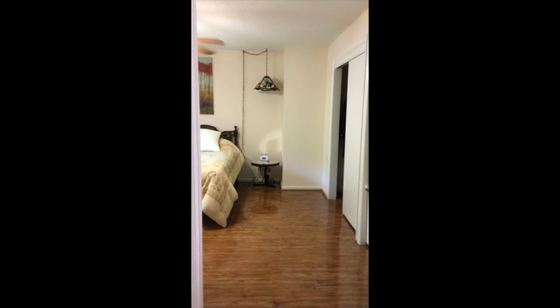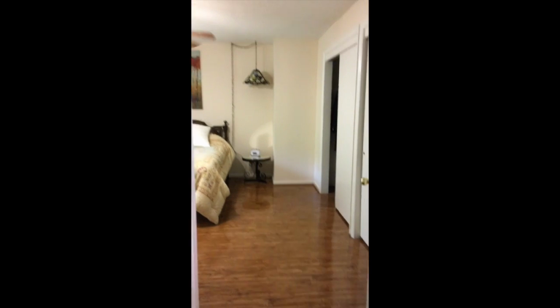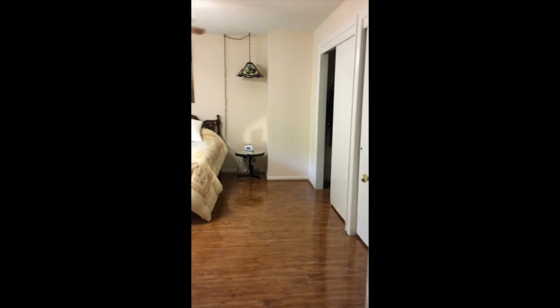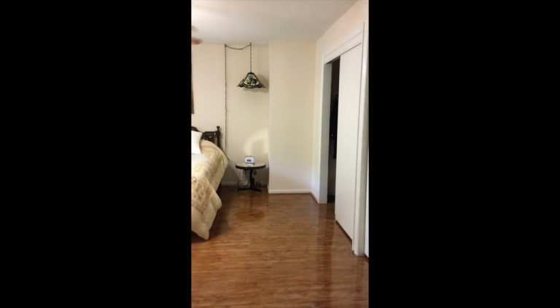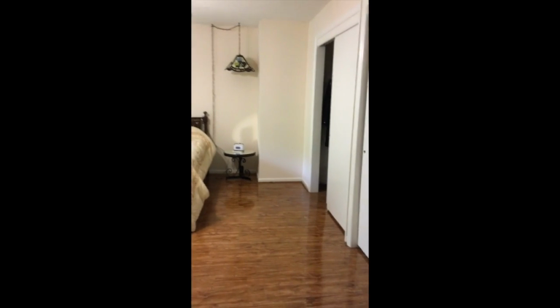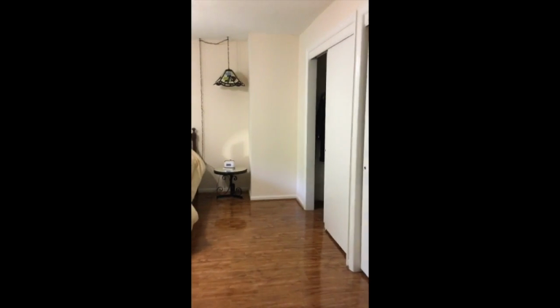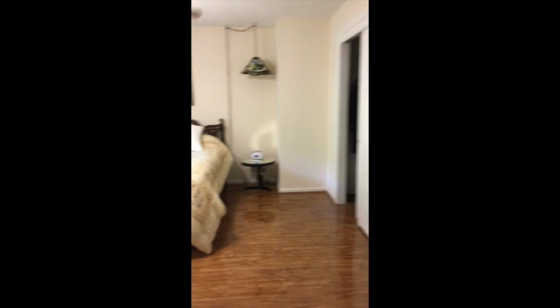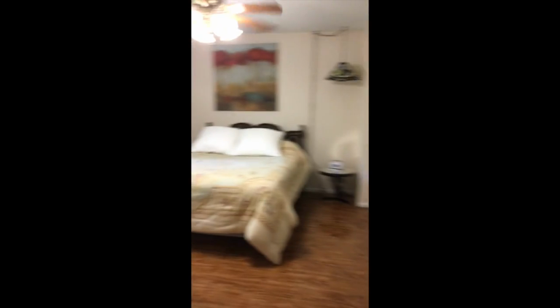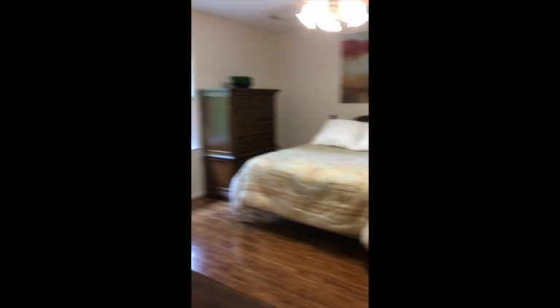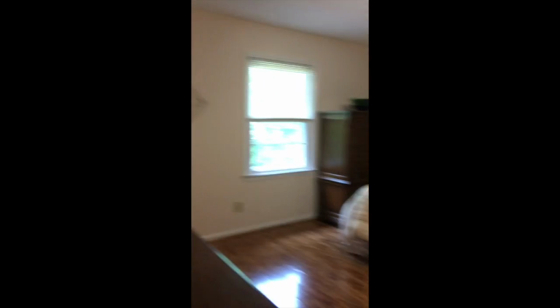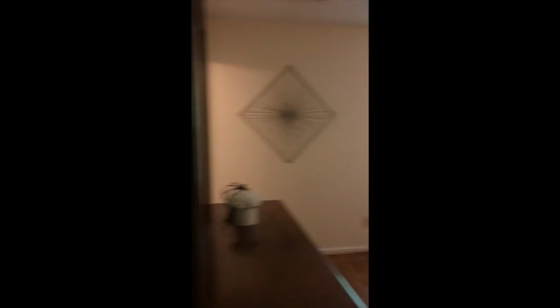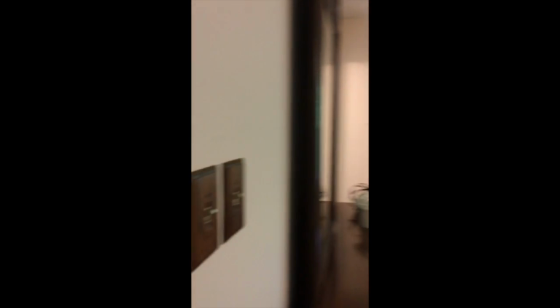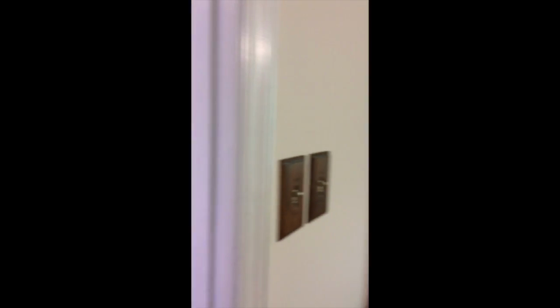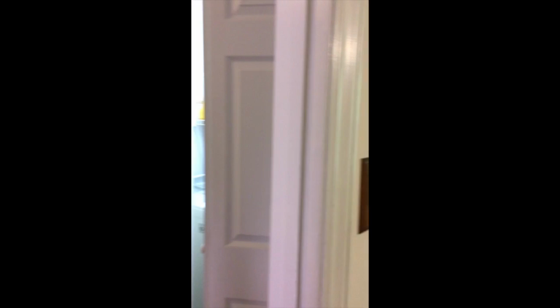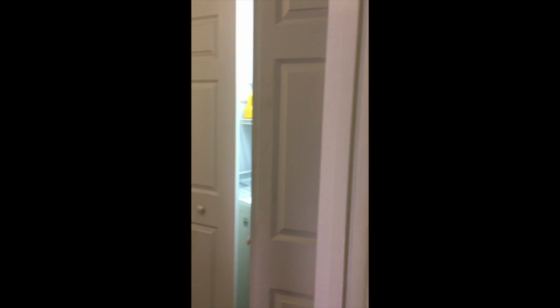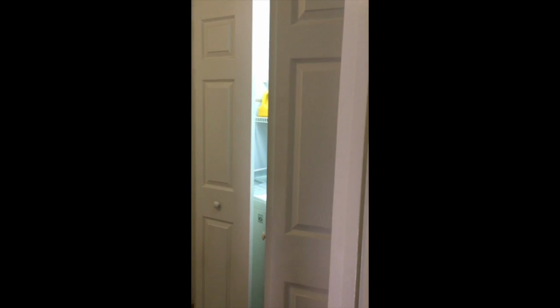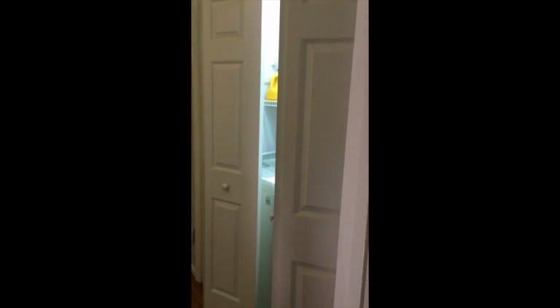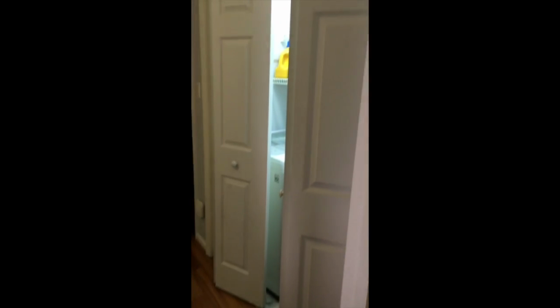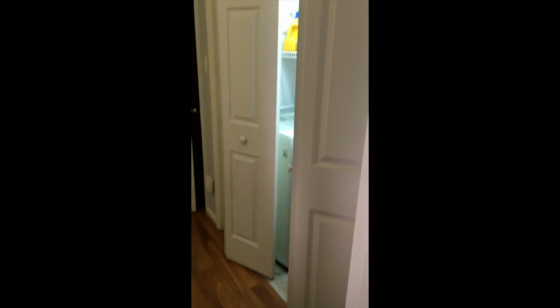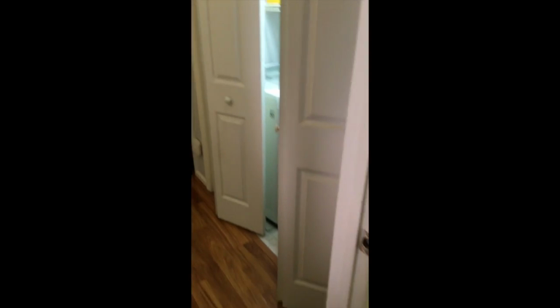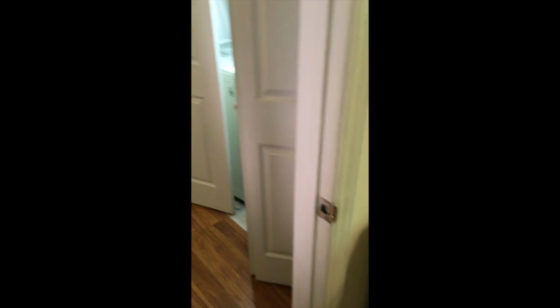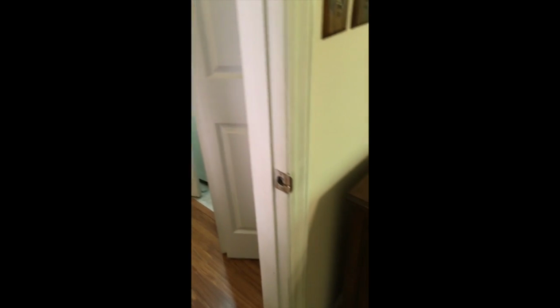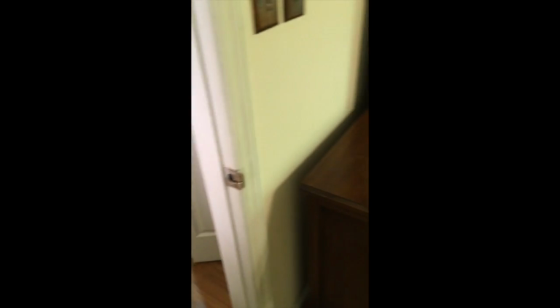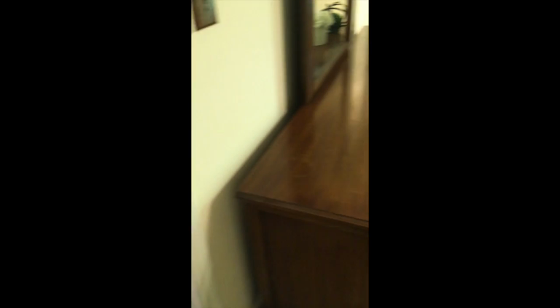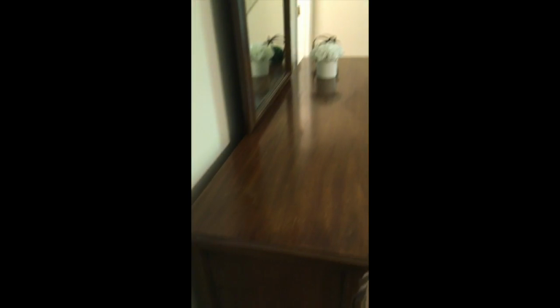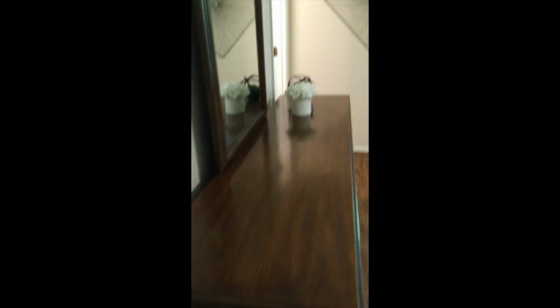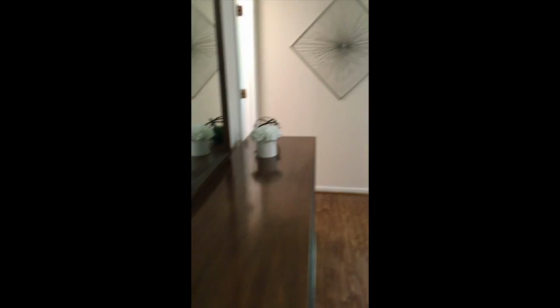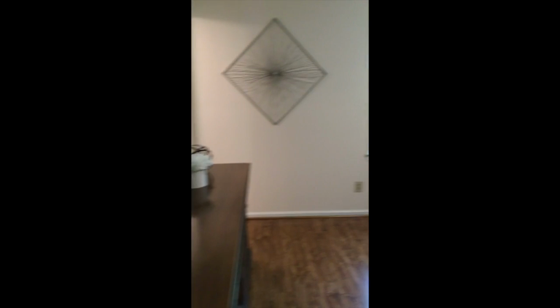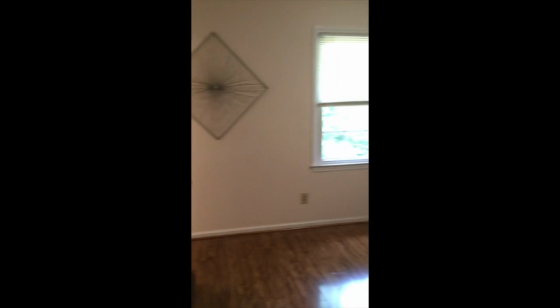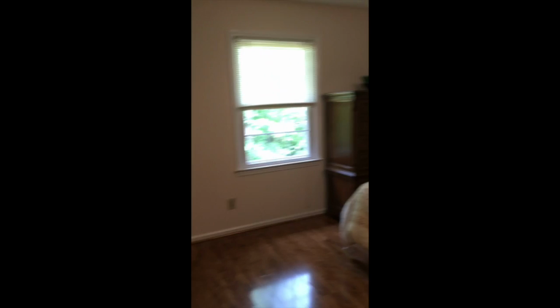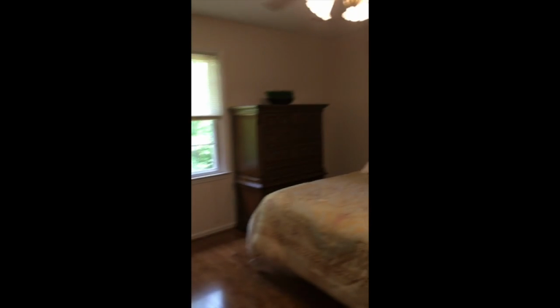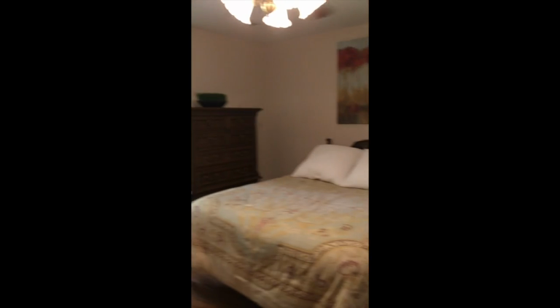As you come to the top of the stairs, you have a washer and dryer right in front of you, which is wonderful because all your bedrooms are upstairs — therefore your clothes are upstairs as well. This is the master bedroom with two closets and a bathroom.